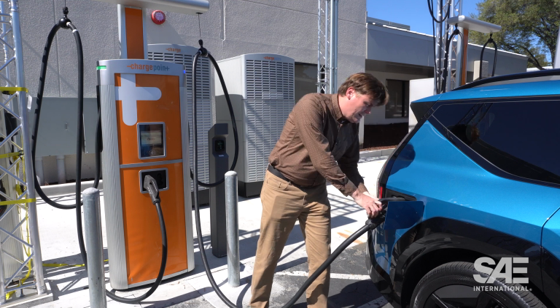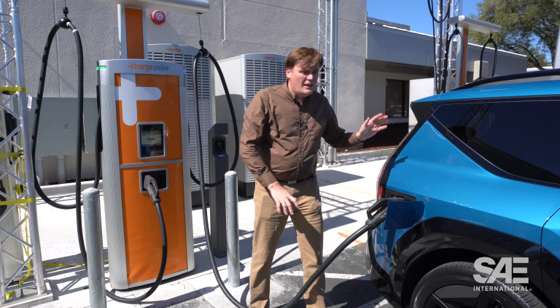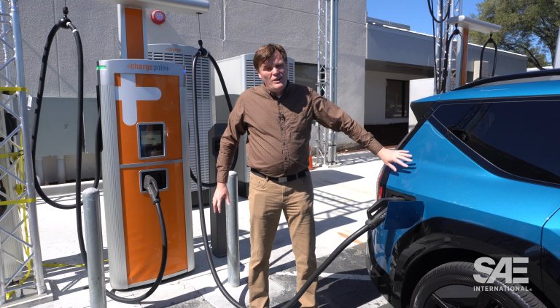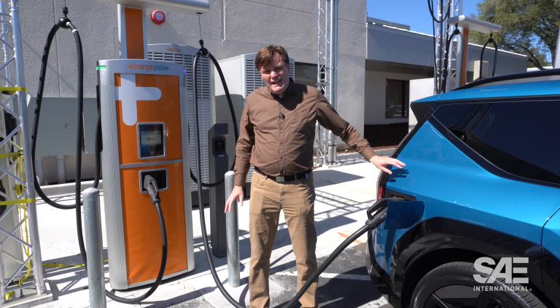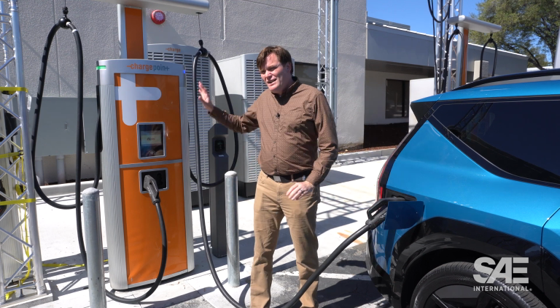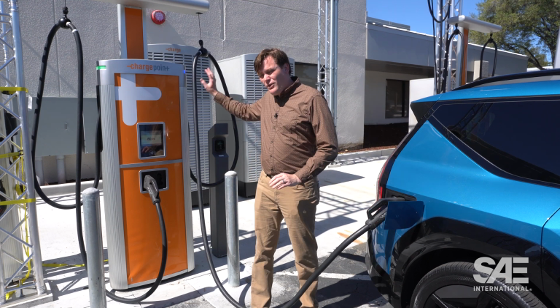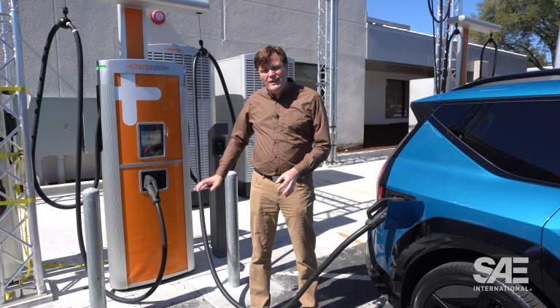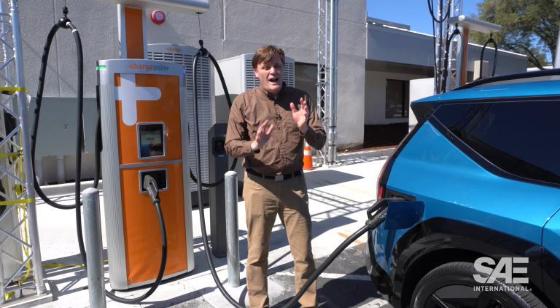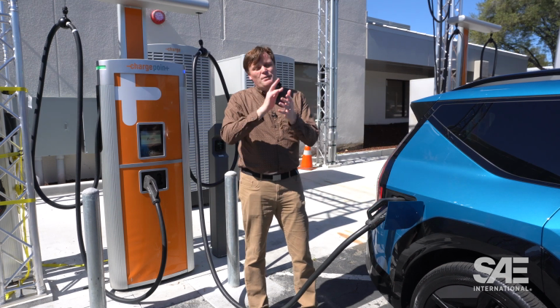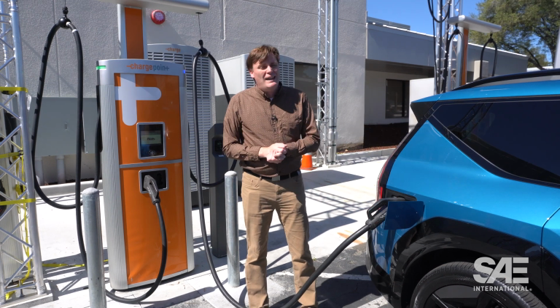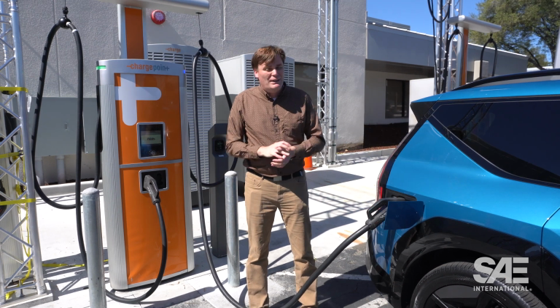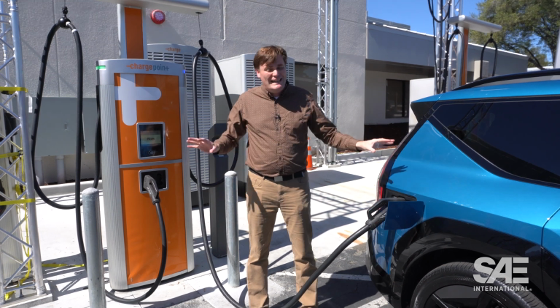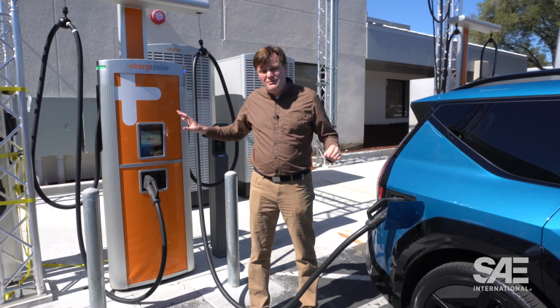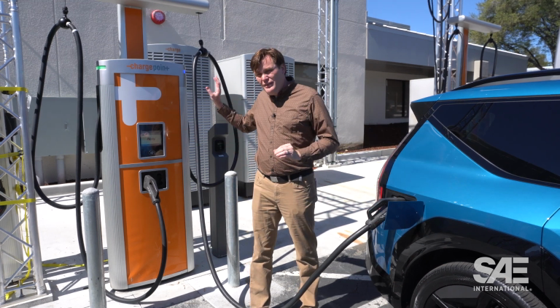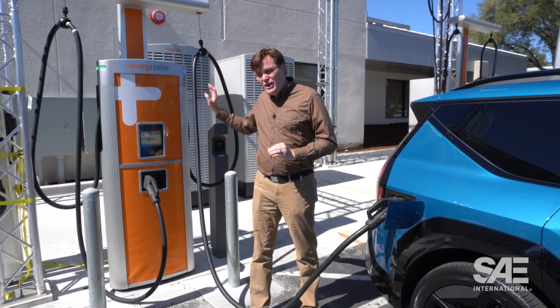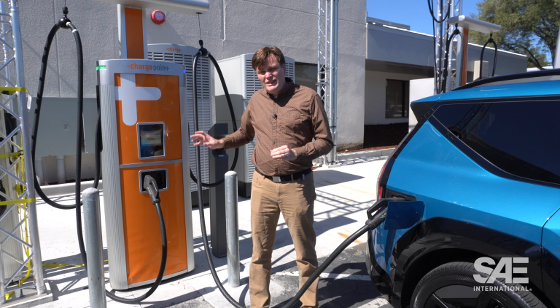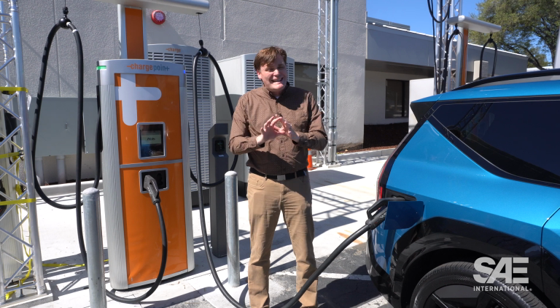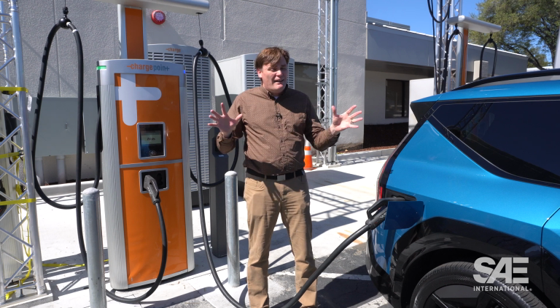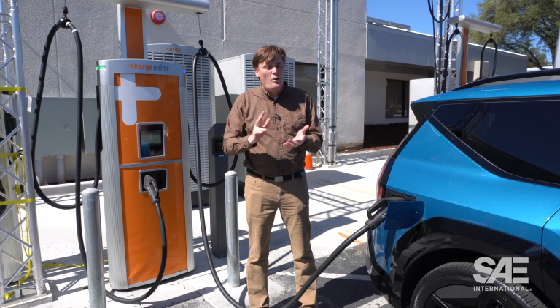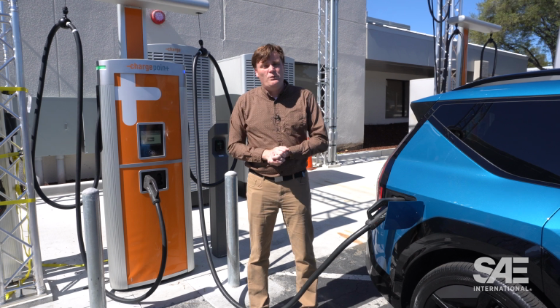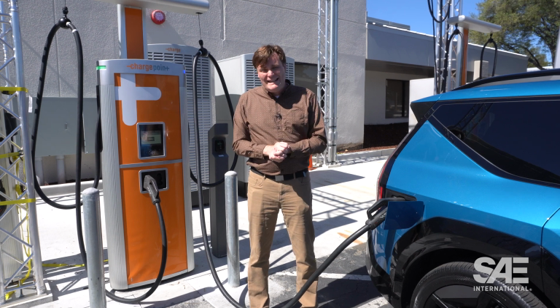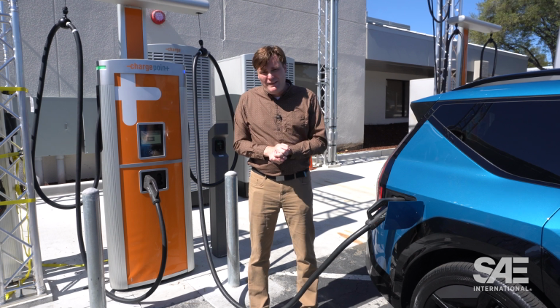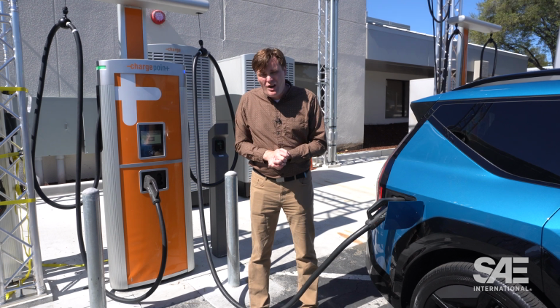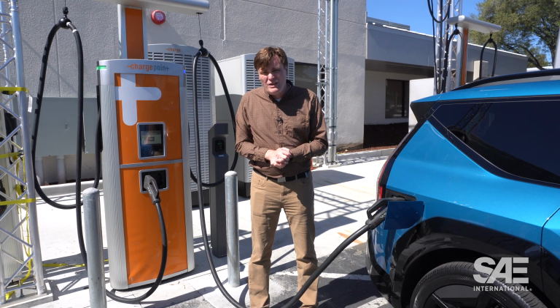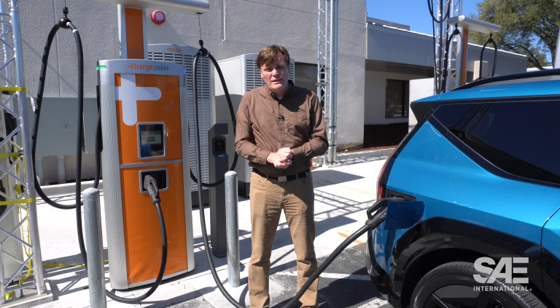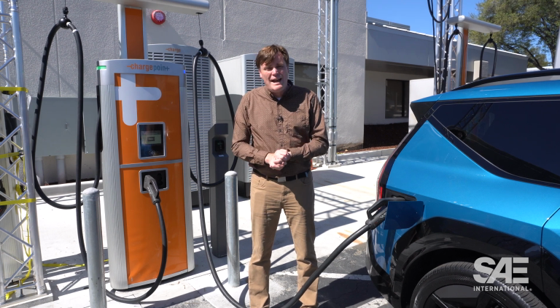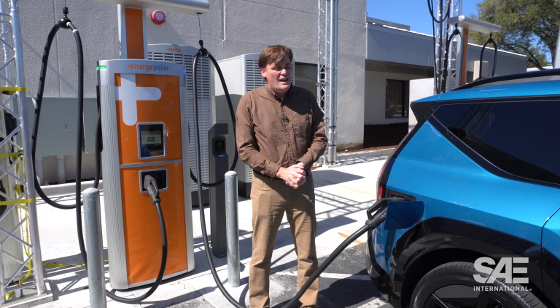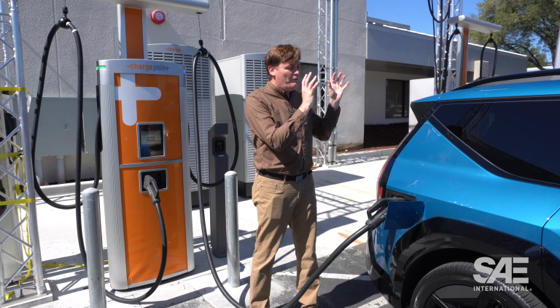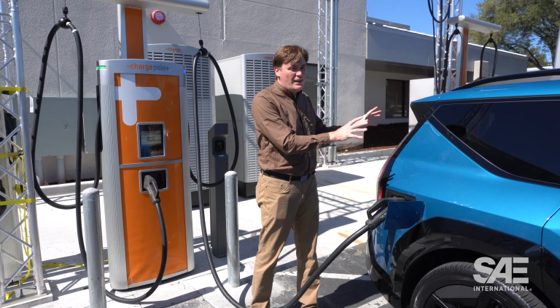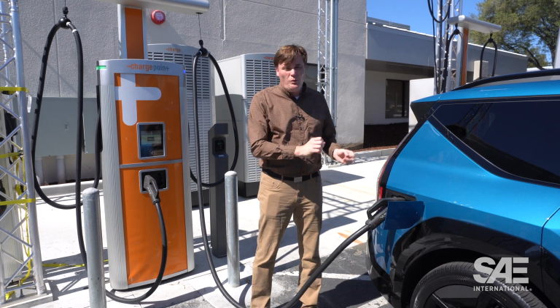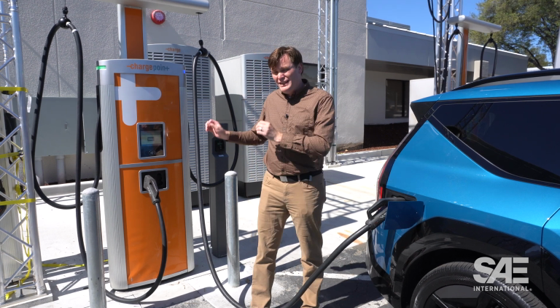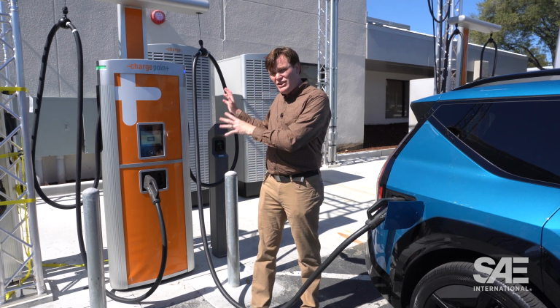At 210 kilowatts for the vehicle and 400 kilowatts for the station, I'm going to be okay plugging in here. That's kind of the whole deal with DC fast charging — you want to match the vehicle with the station.